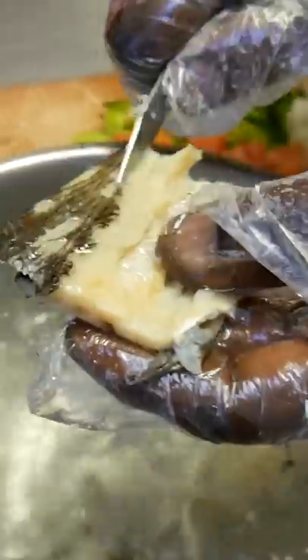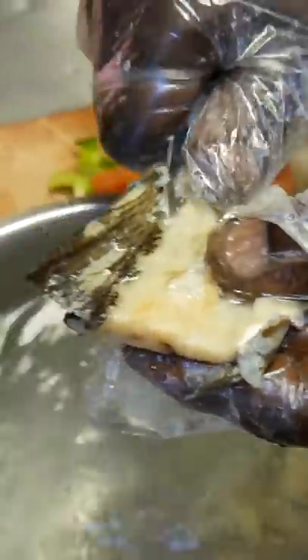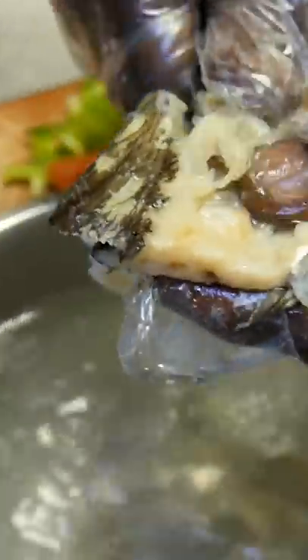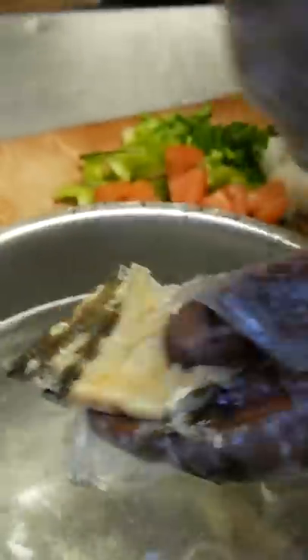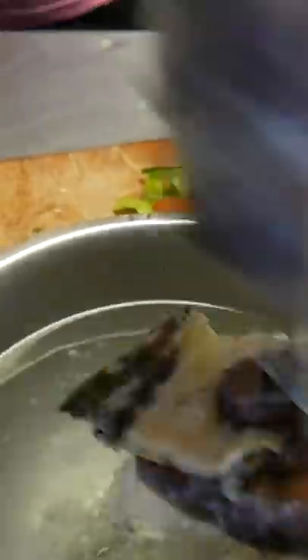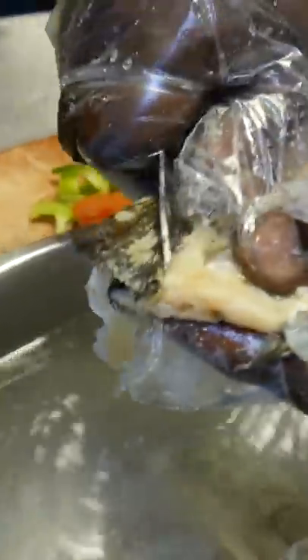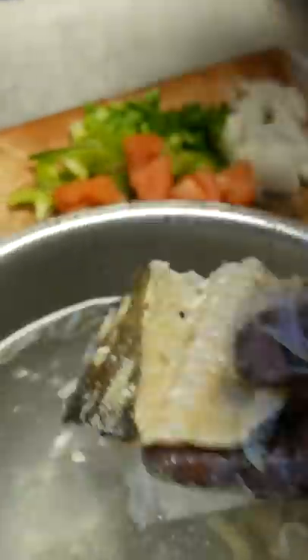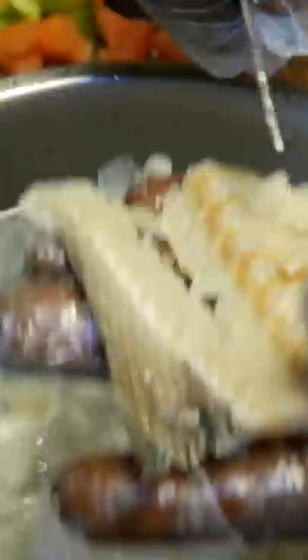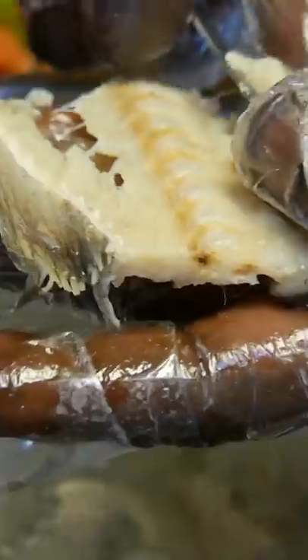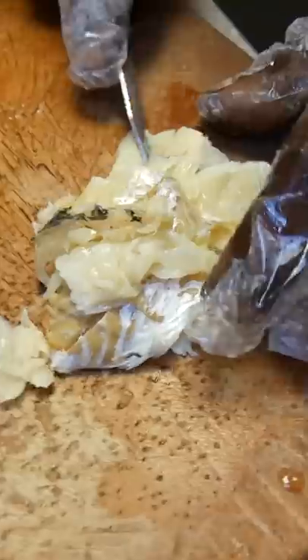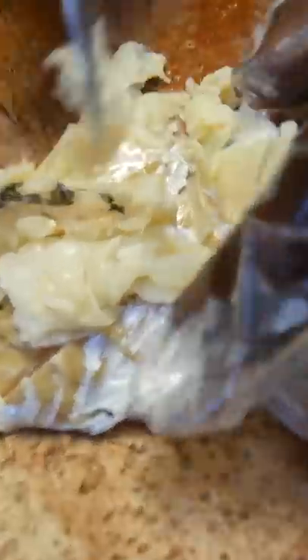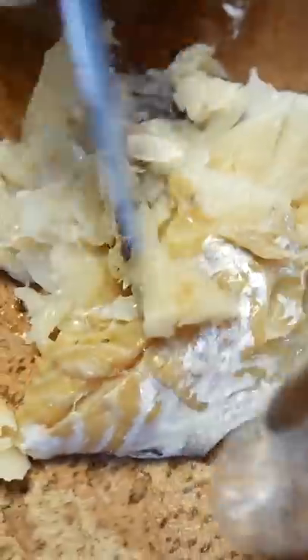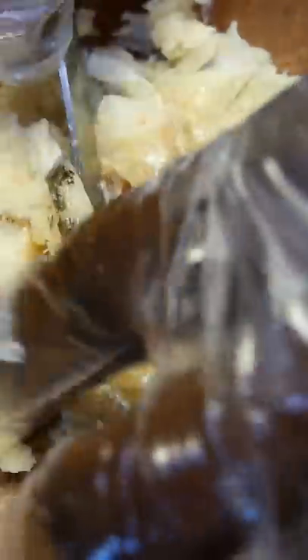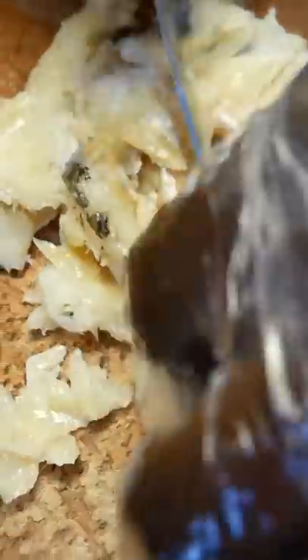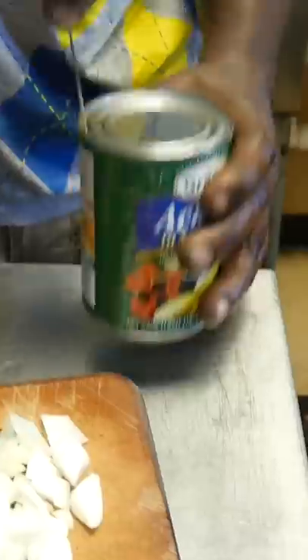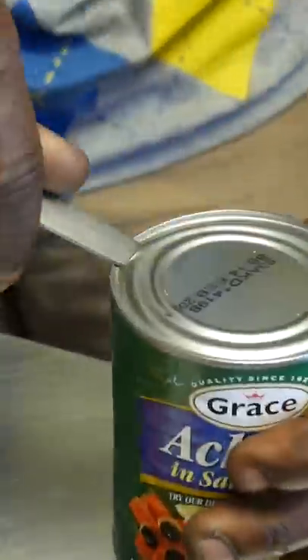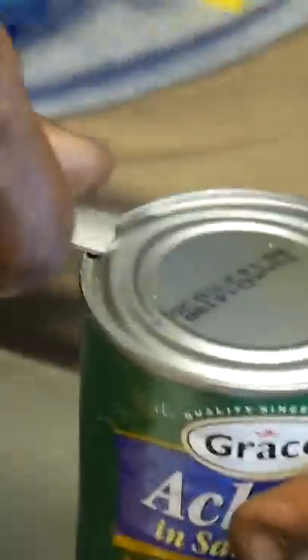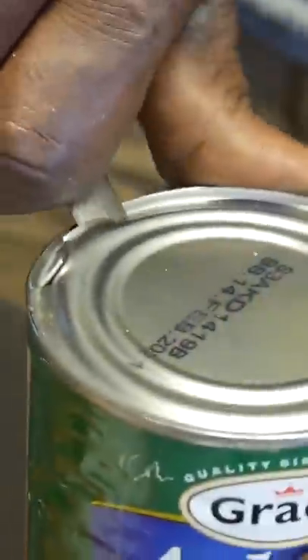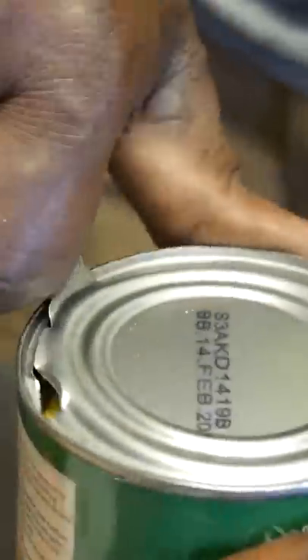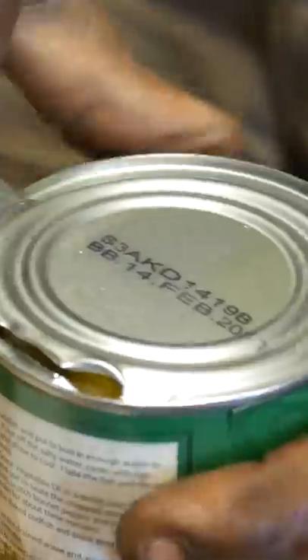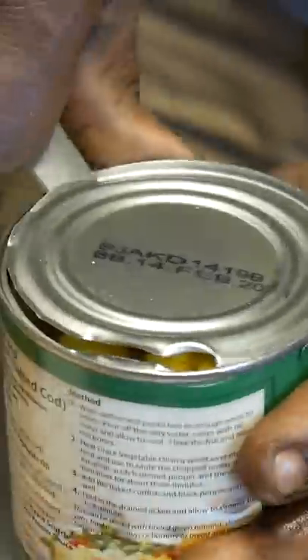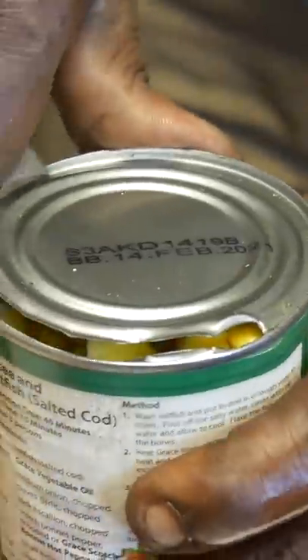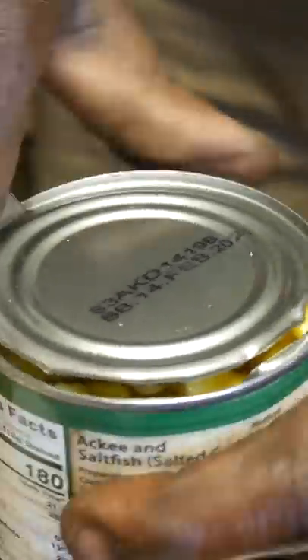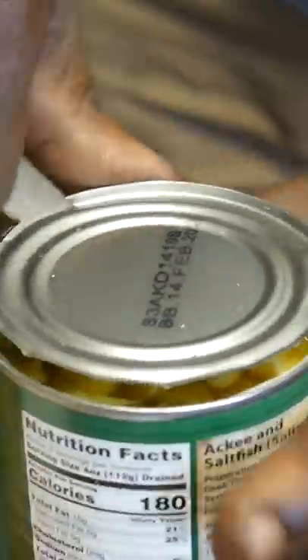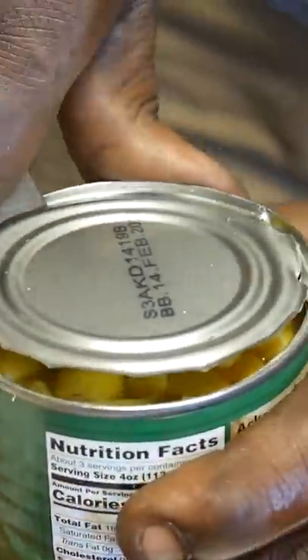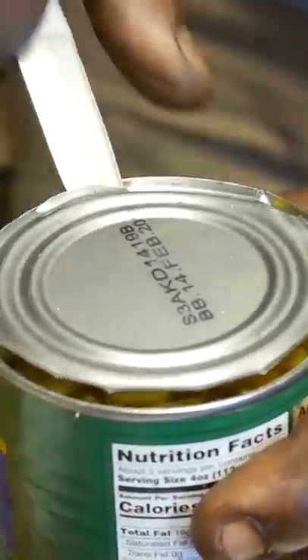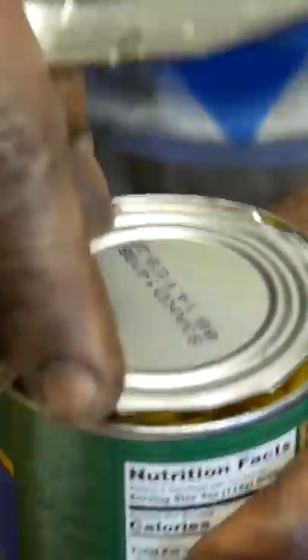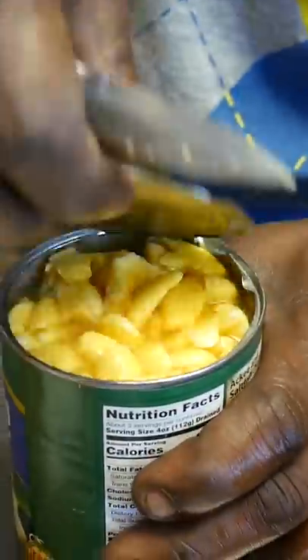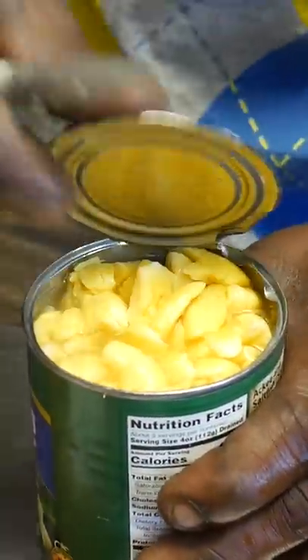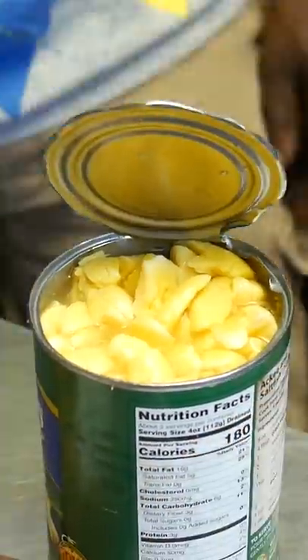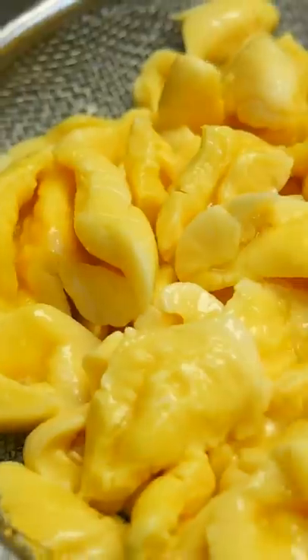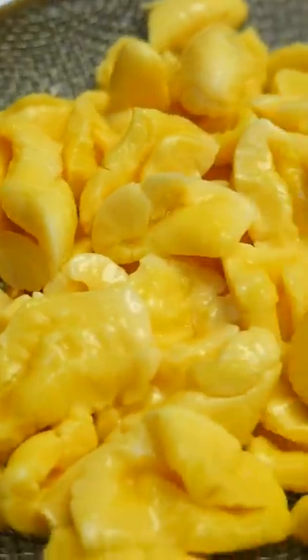I had never tried ackee and saltfish before this, so it was so fun watching him cook it. Also, apparently if you pick the ackee fruit too early, it can cause really bad sickness and even death. This part scared me at first because he used a knife to open the can of ackee — I was just hoping he wouldn't cut himself, but clearly he's a pro at it.